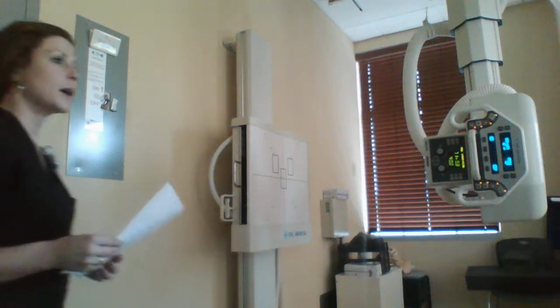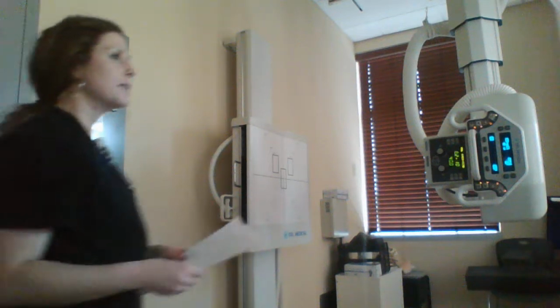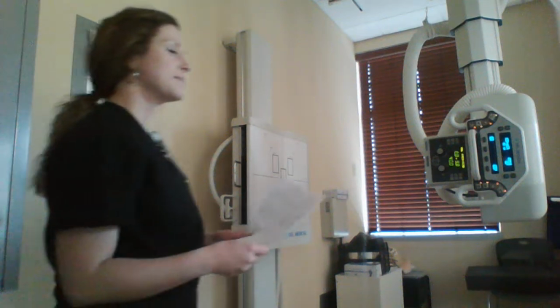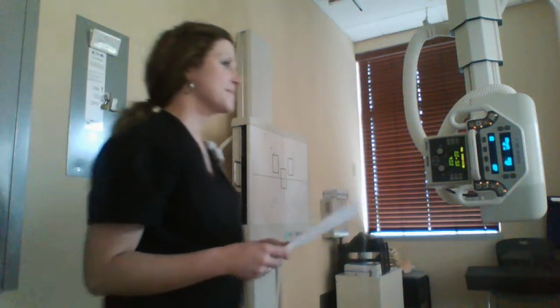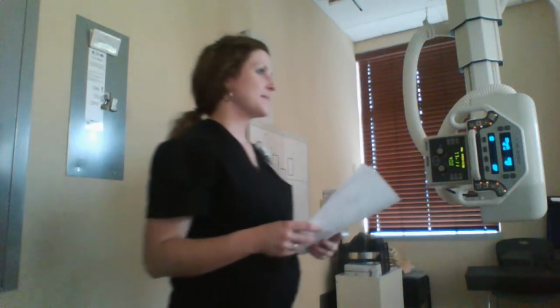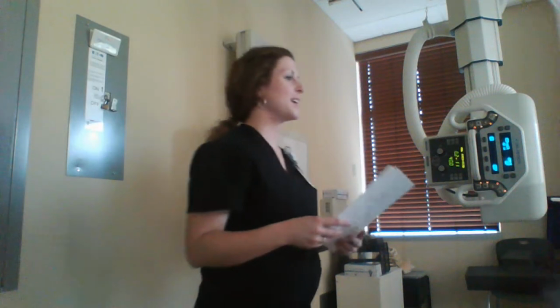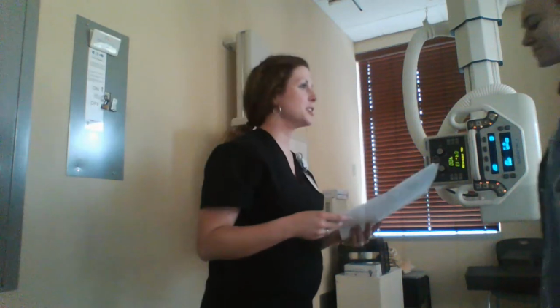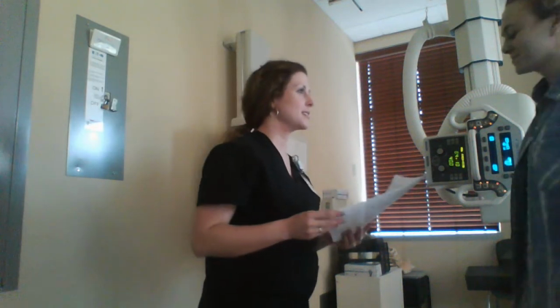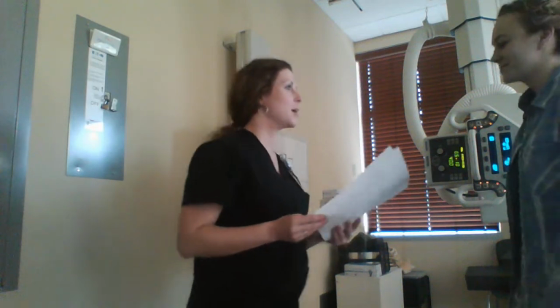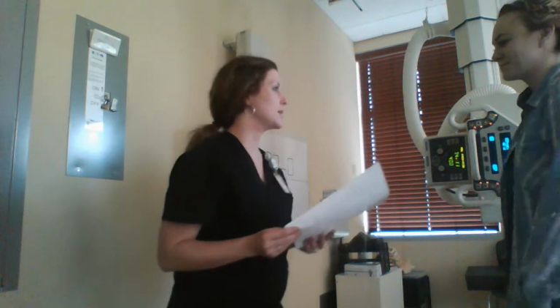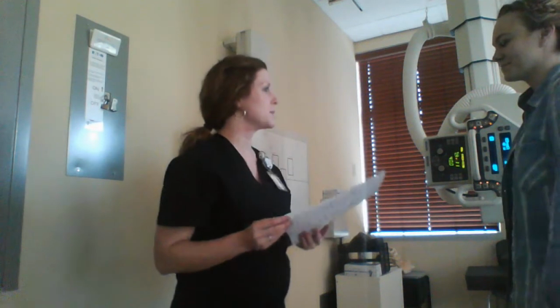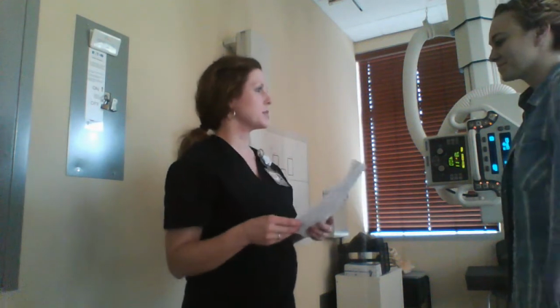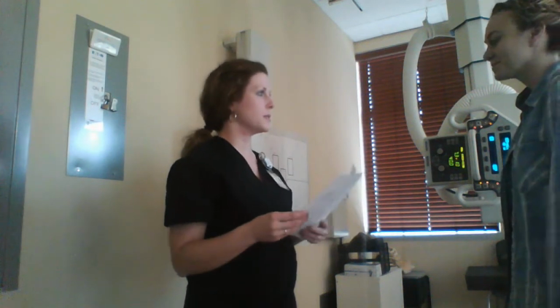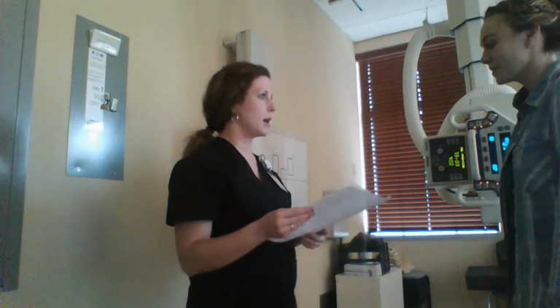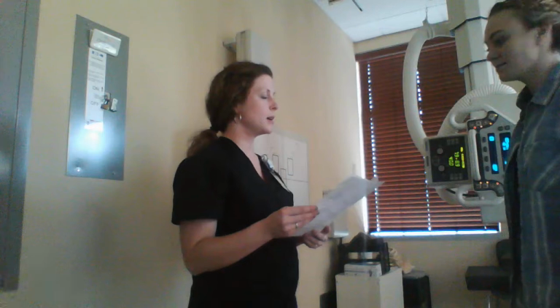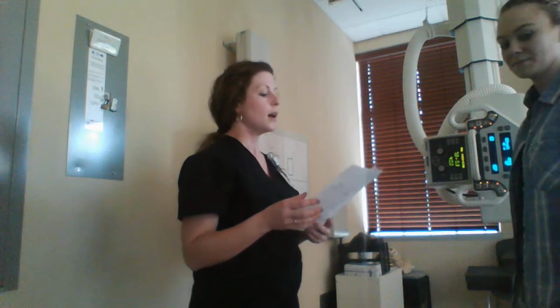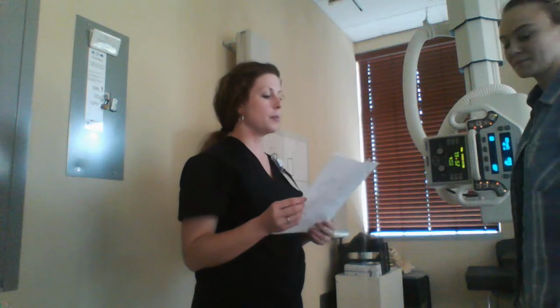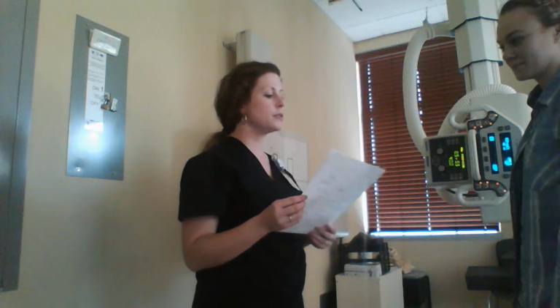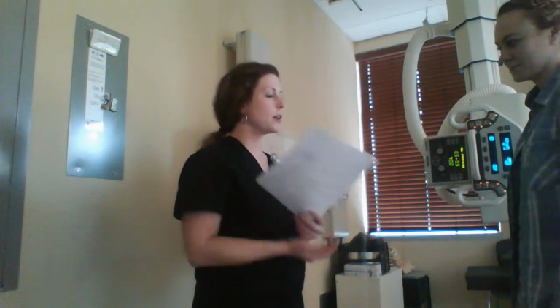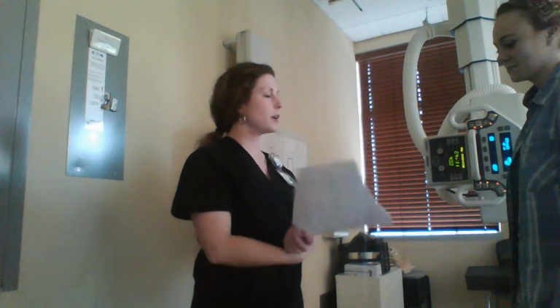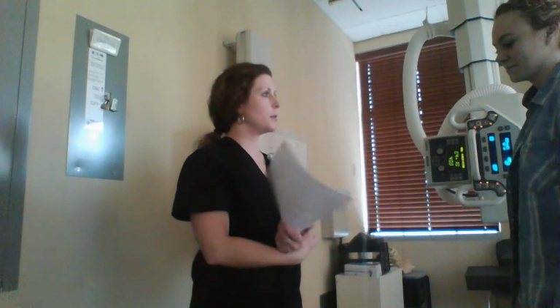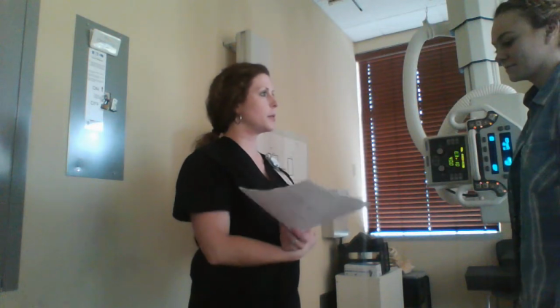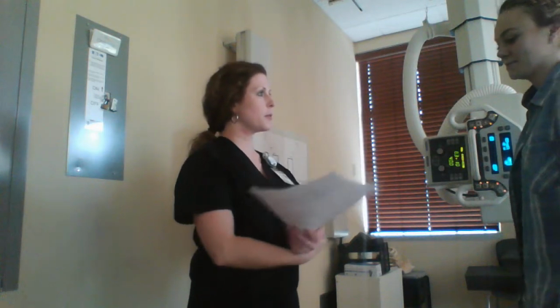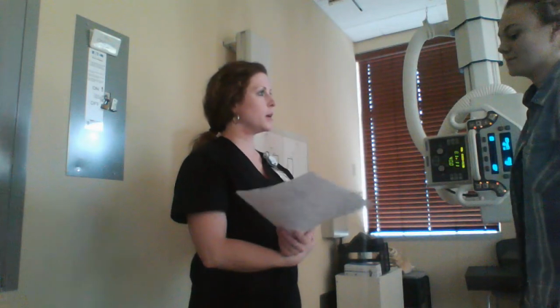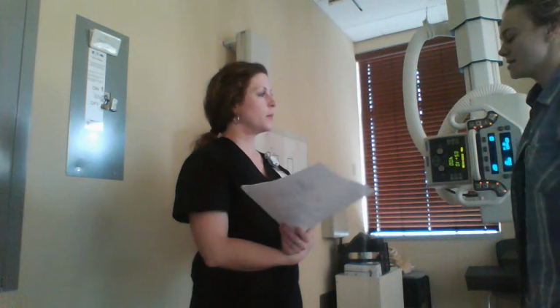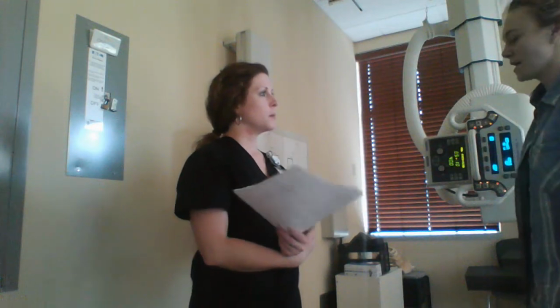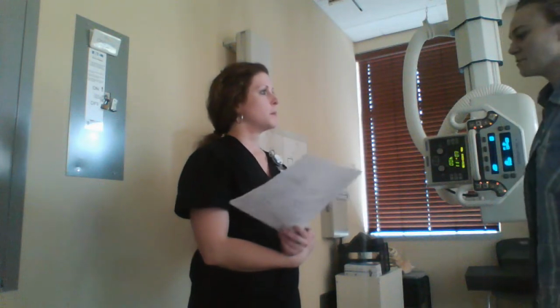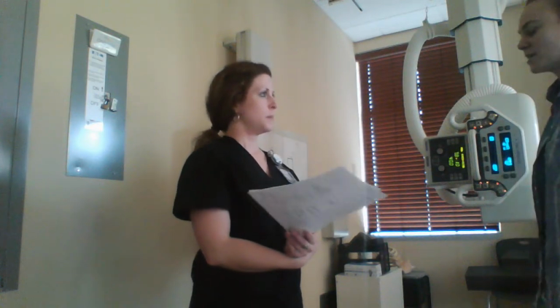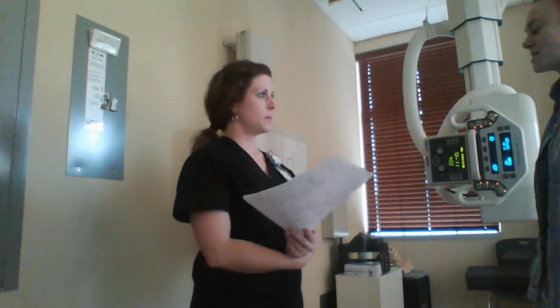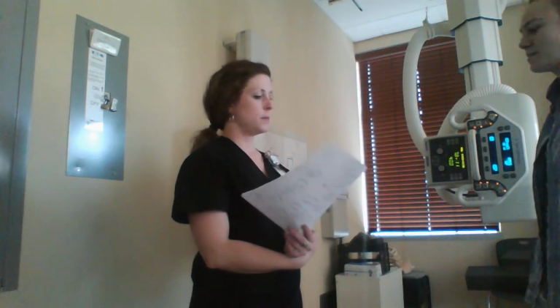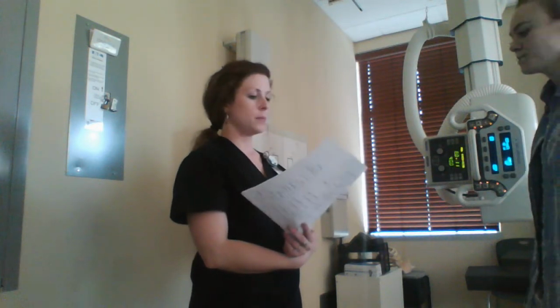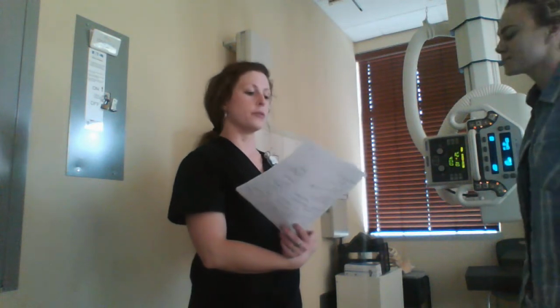Mikayla? Yeah. Hi, I'm Chelsea. I'm going to take some x-rays of you today. Can you just verify your name and date of birth for me? It's Mikayla Cominger and I'm born in 94. Perfect.